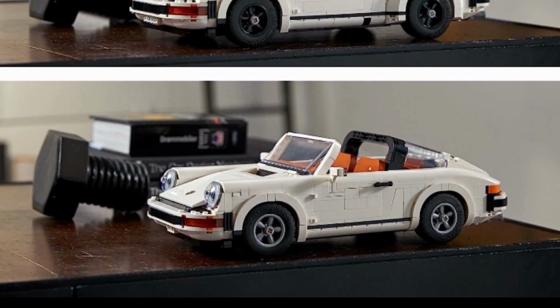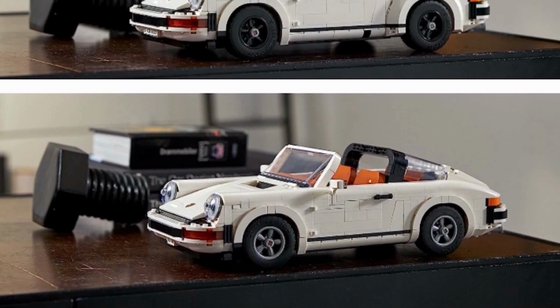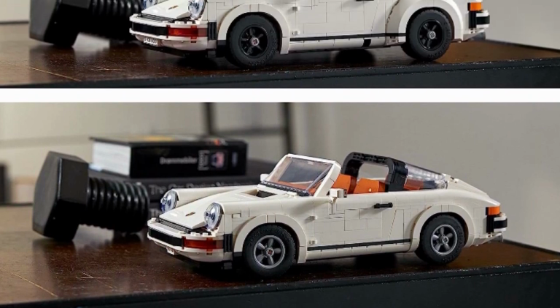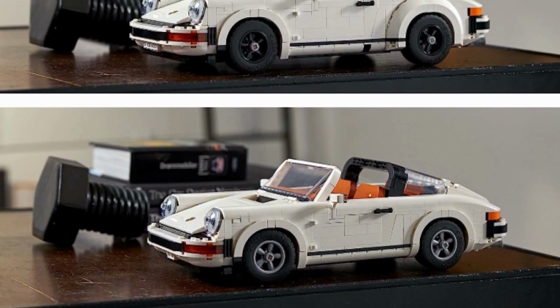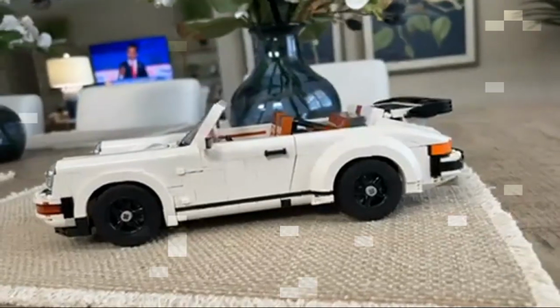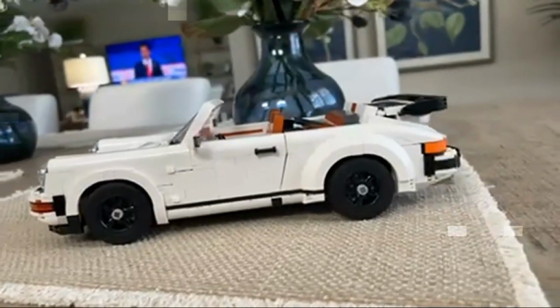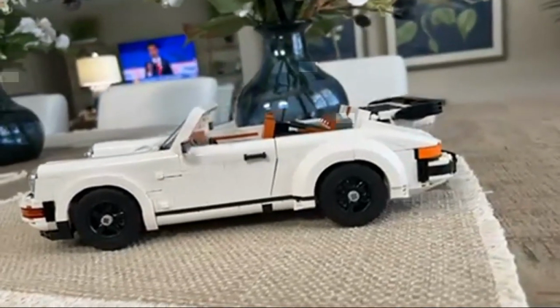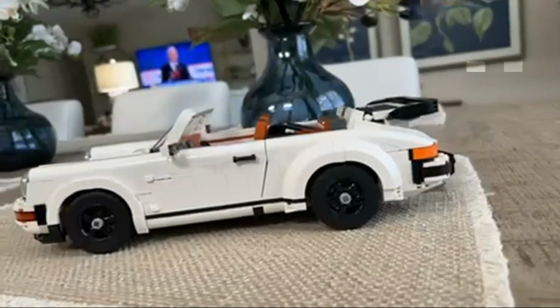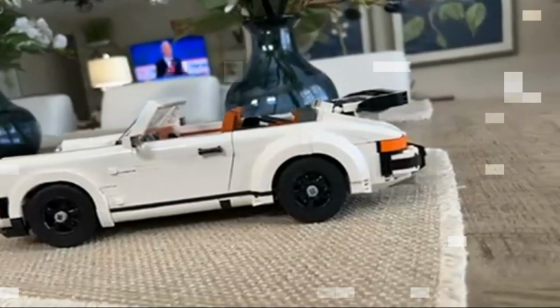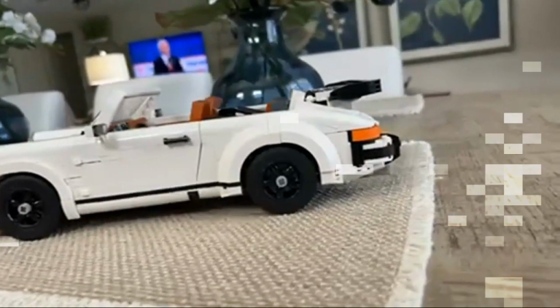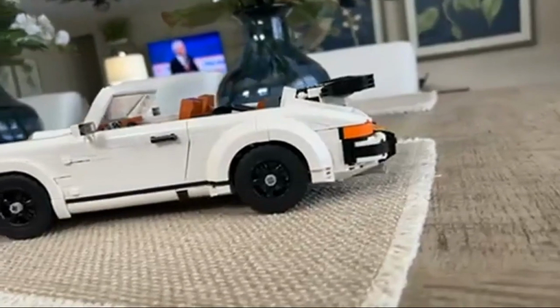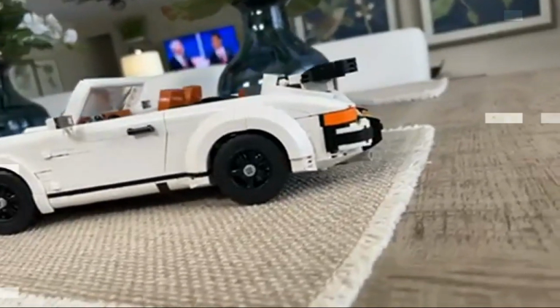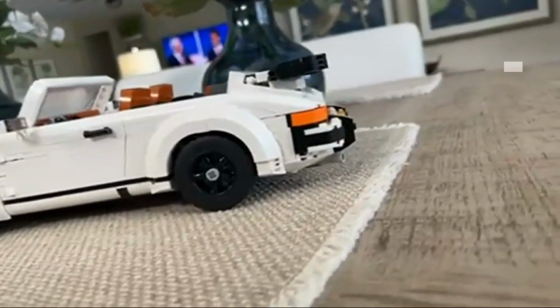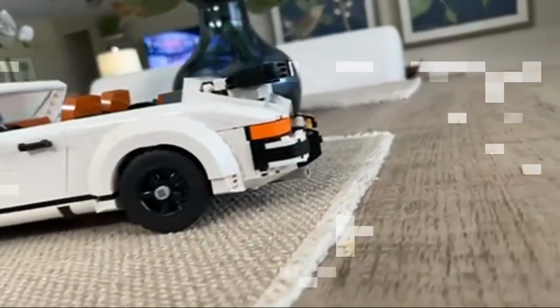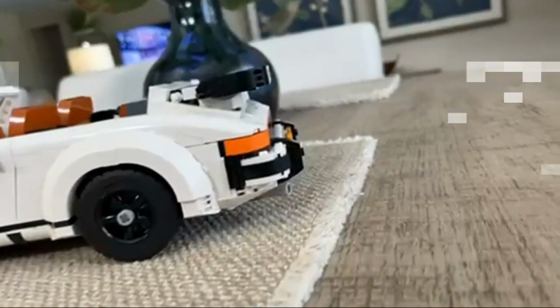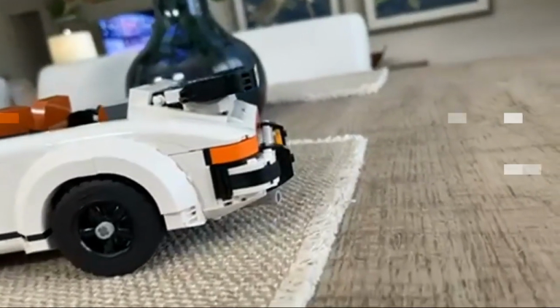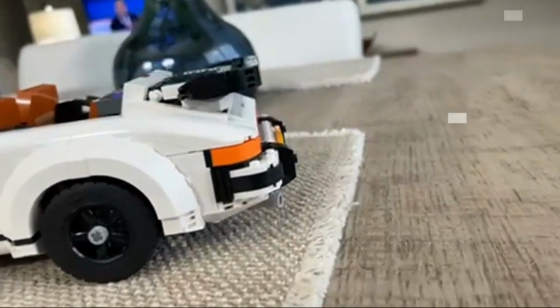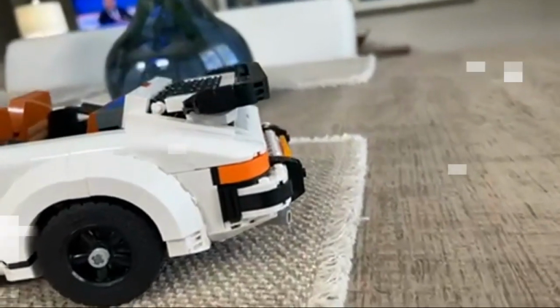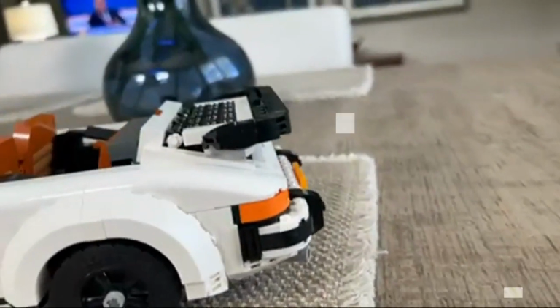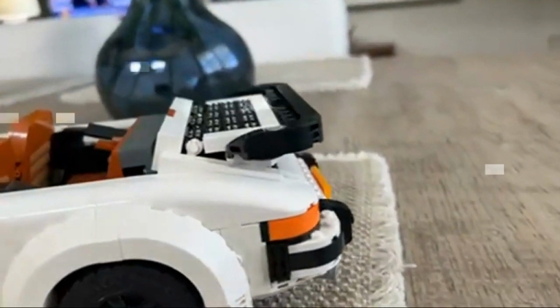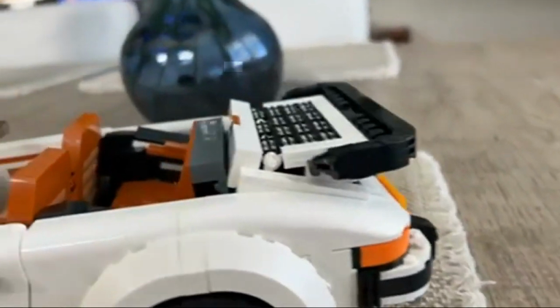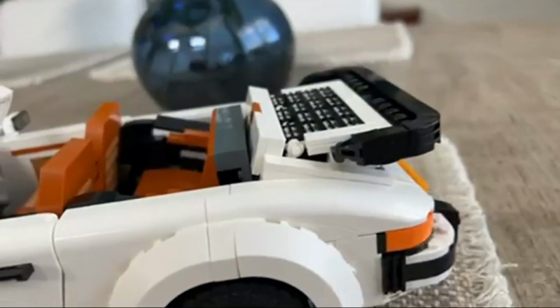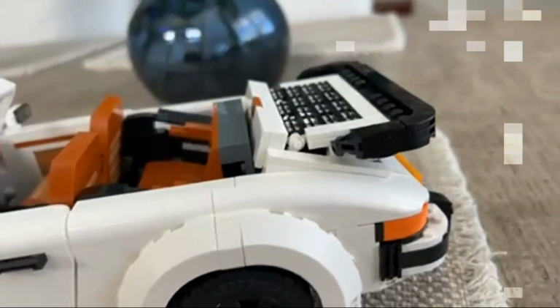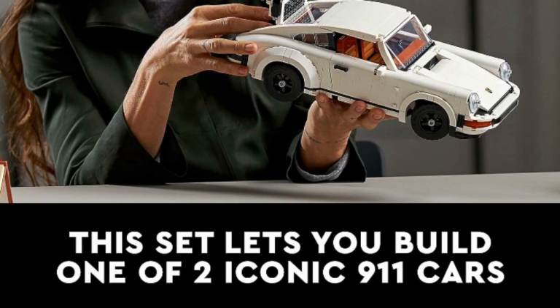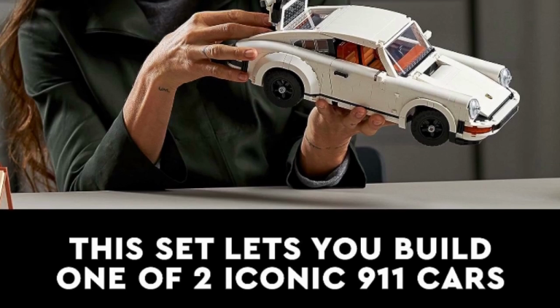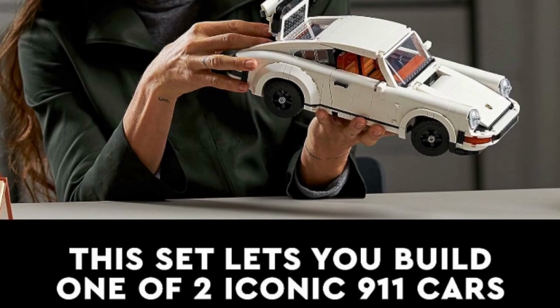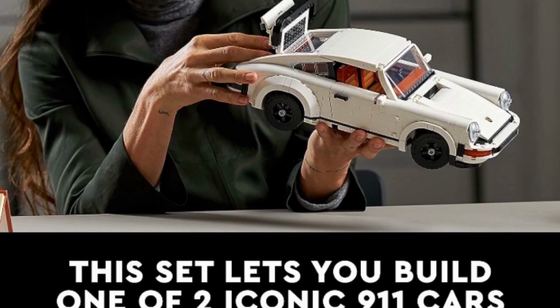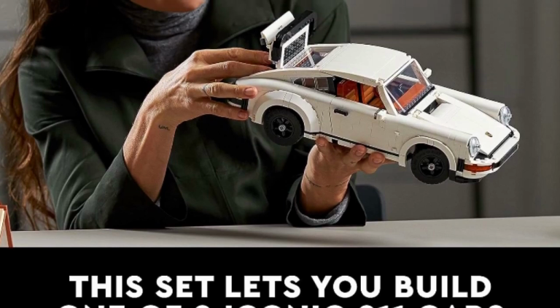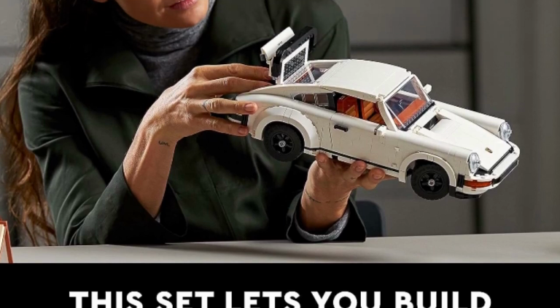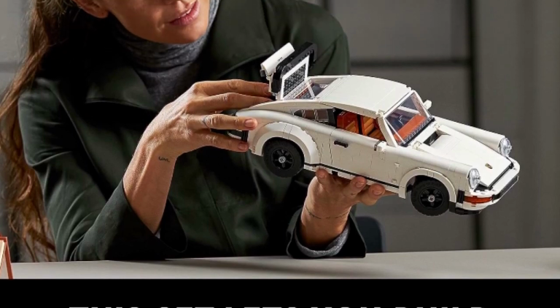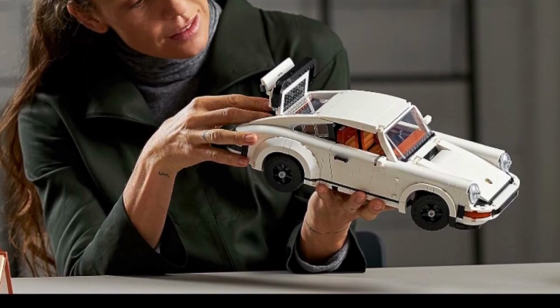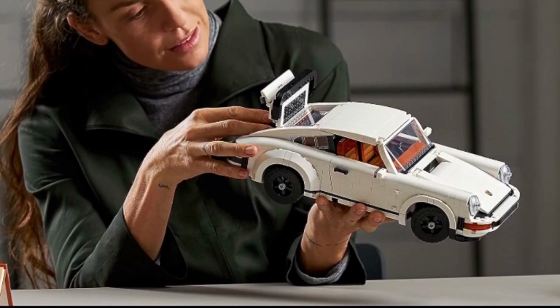The Porsche 911 Turbo model car features a wide rear axle, an integrated spoiler, plus a turbocharged engine complete with intercooler. The Porsche 911 Targa model car includes a removable roof that fits in the hood, plus the iconic Targa bar with rear glass behind the driver.